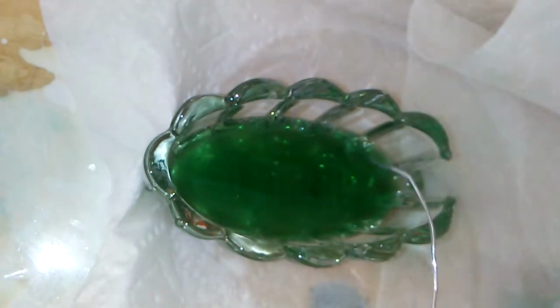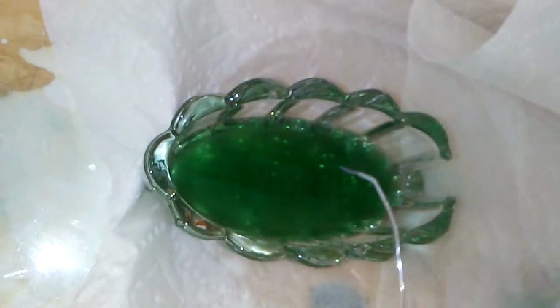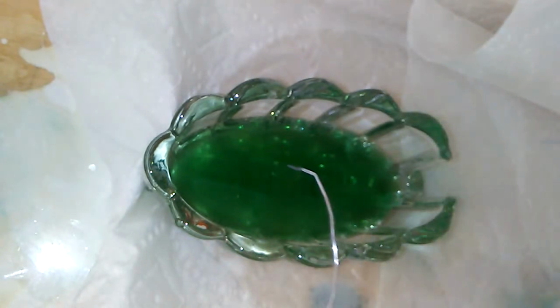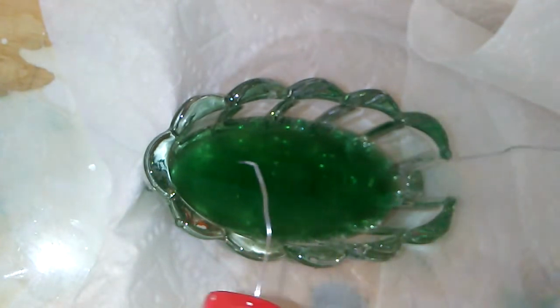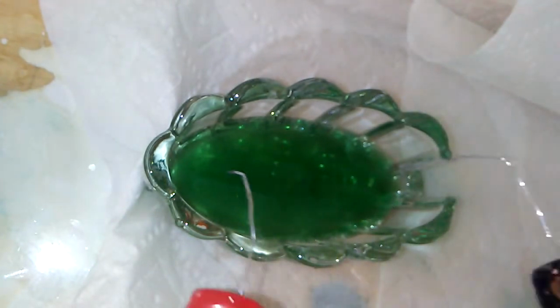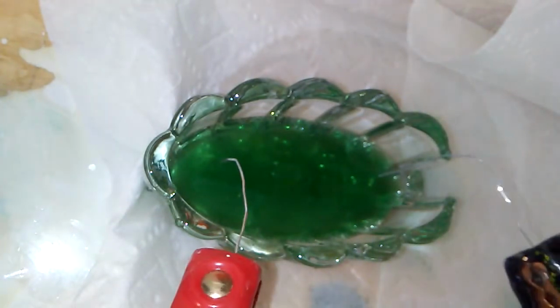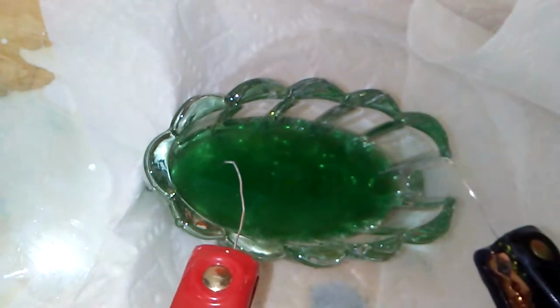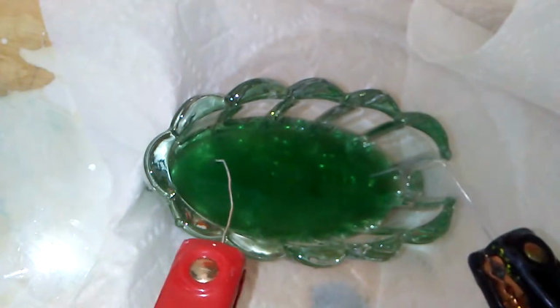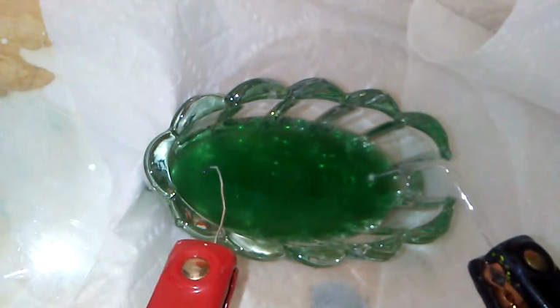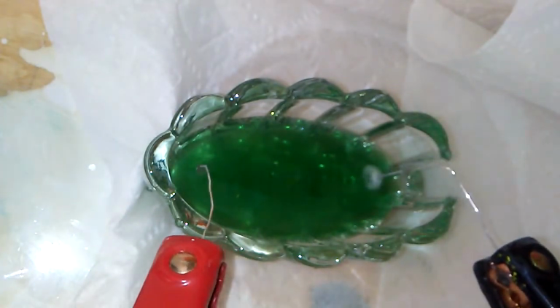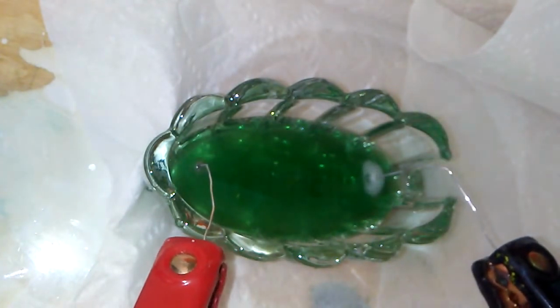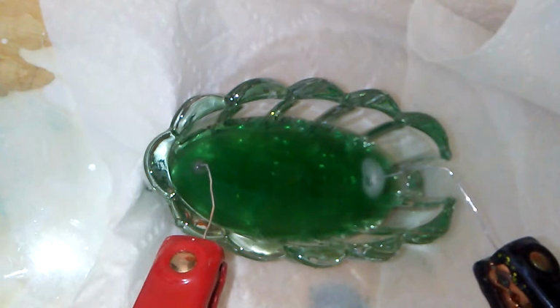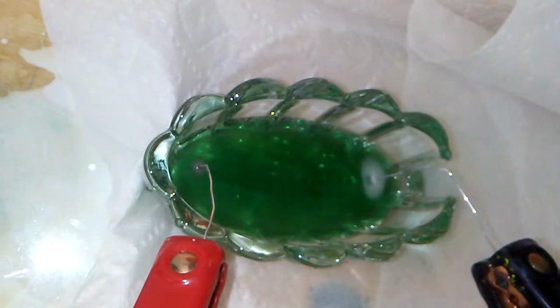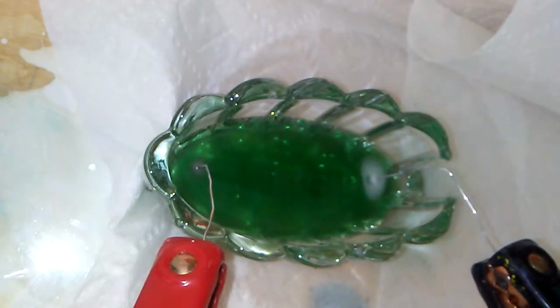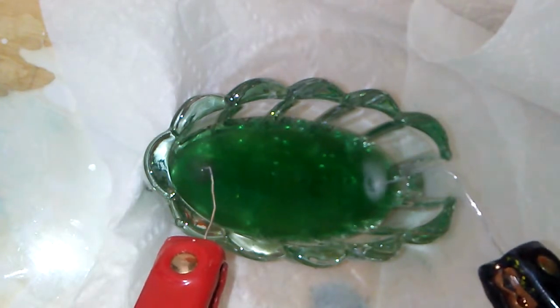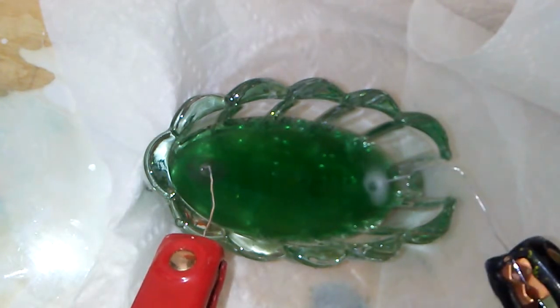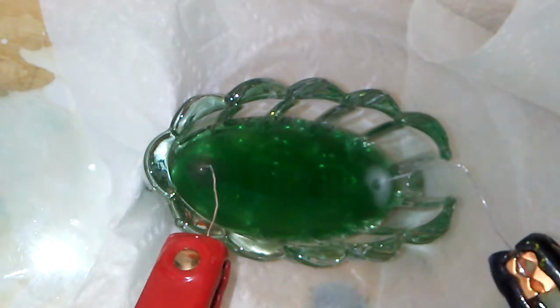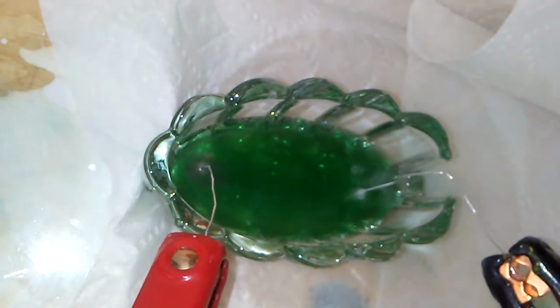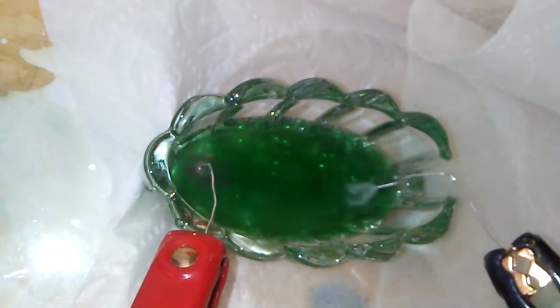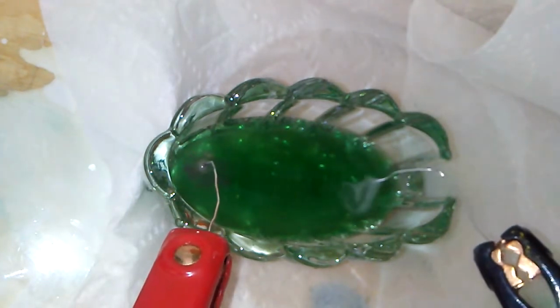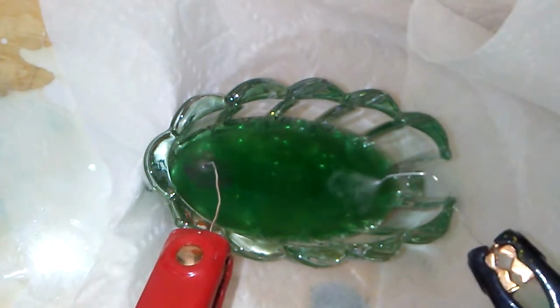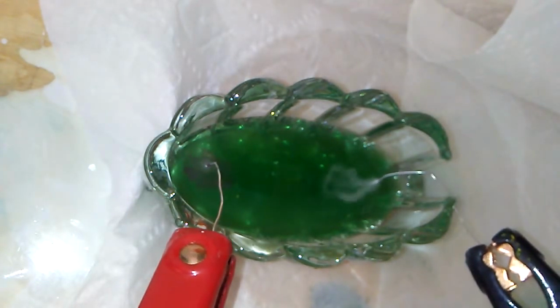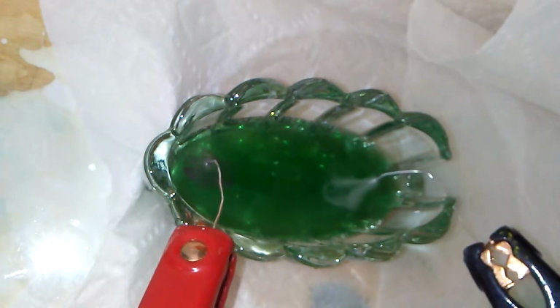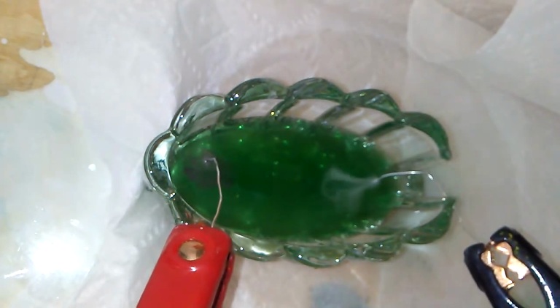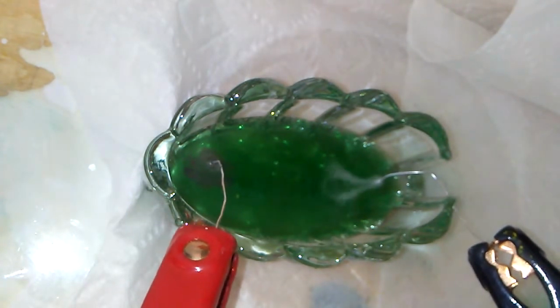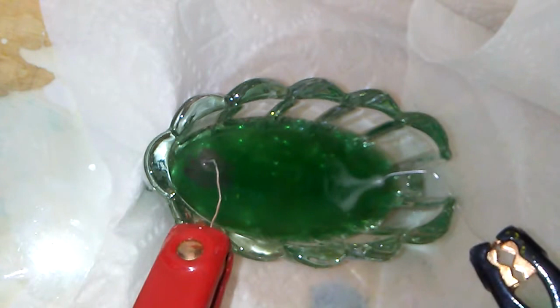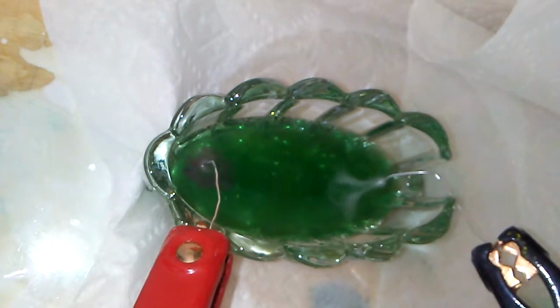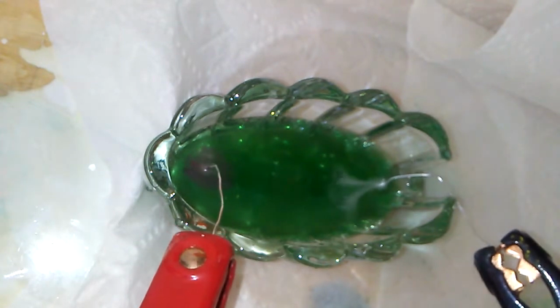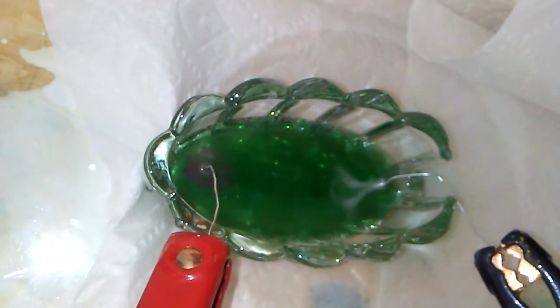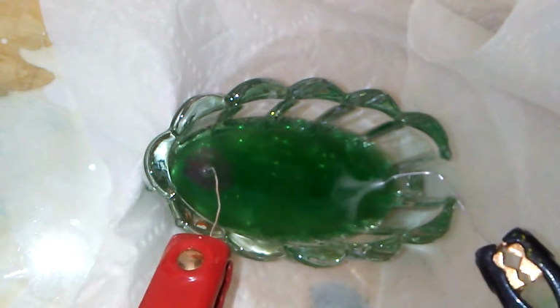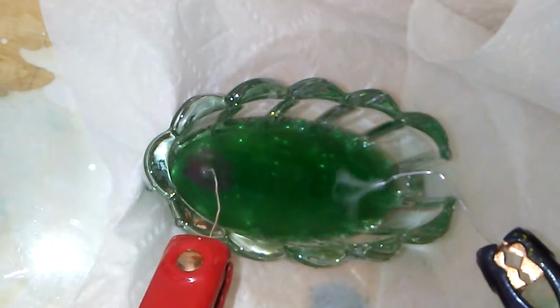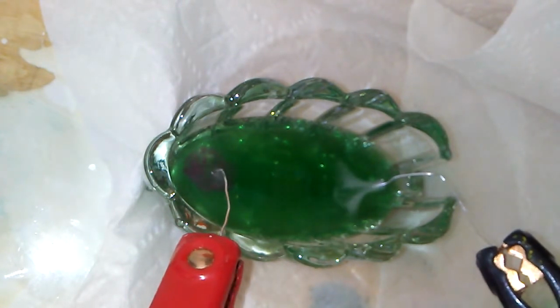So we're going to dip these electrodes into the water. And you can see and hear hydrogen bubbles being formed at the cathode, and chlorine bubbles are being formed at the anode.